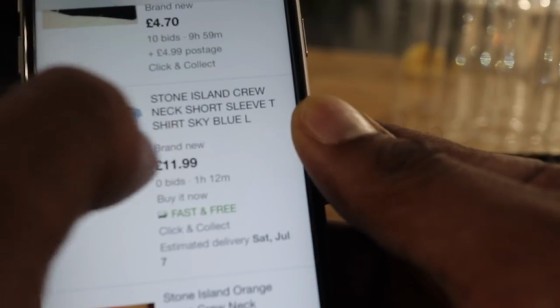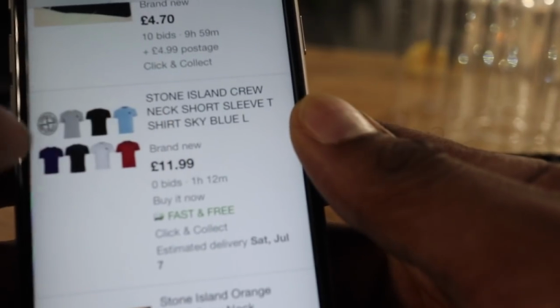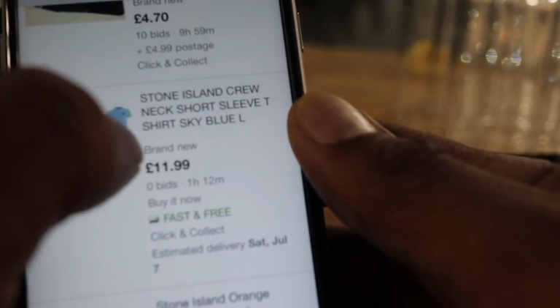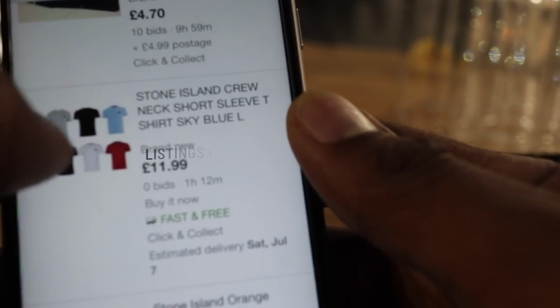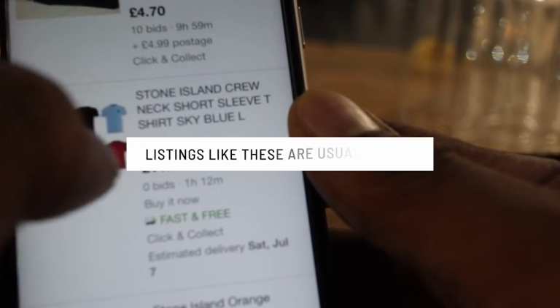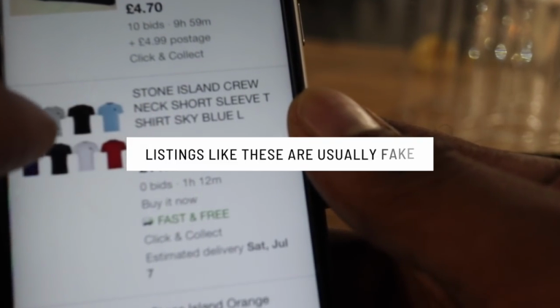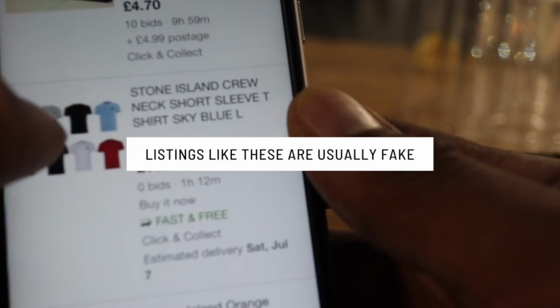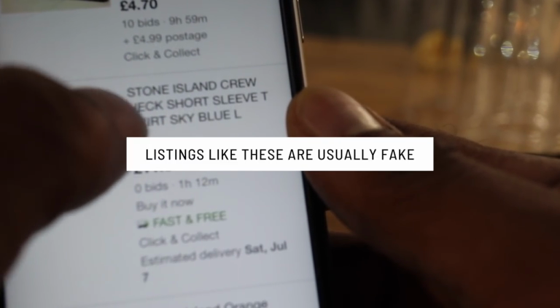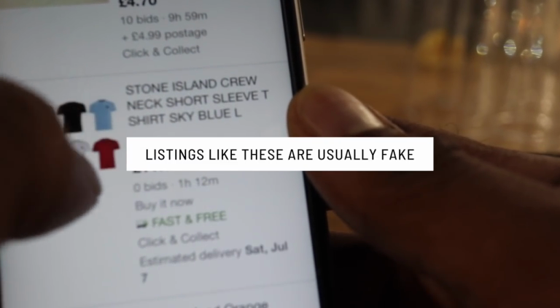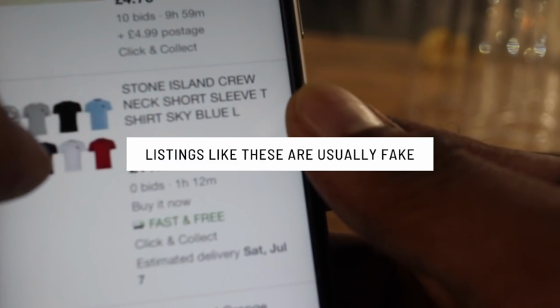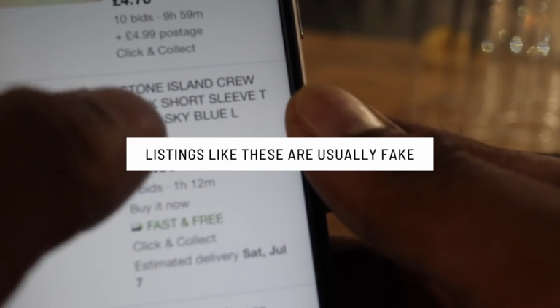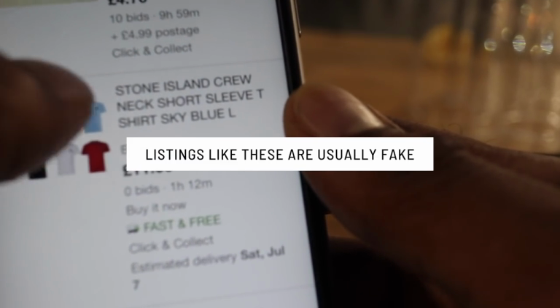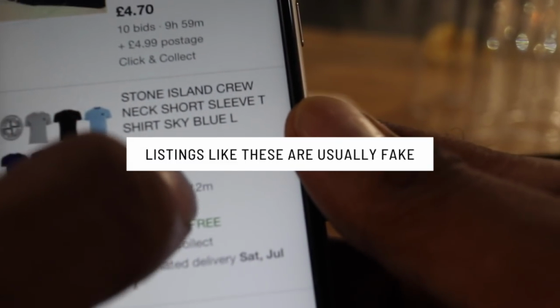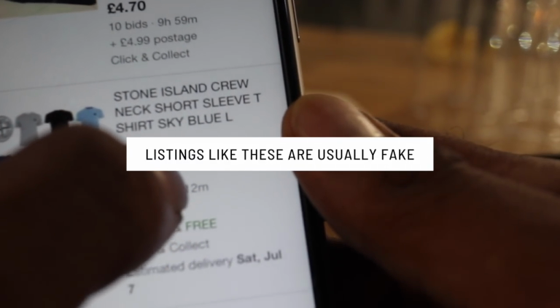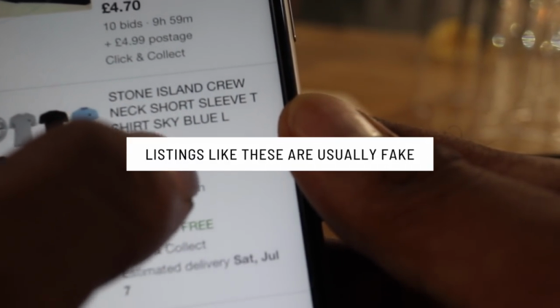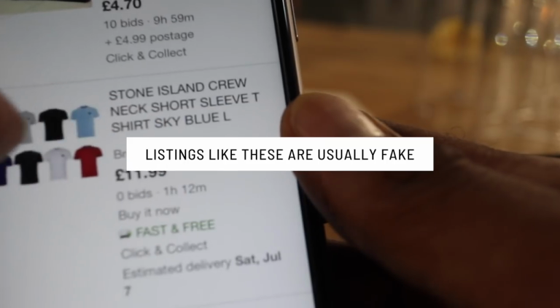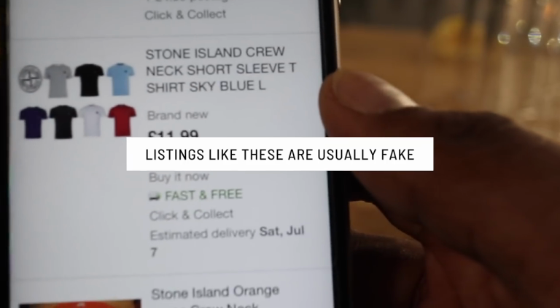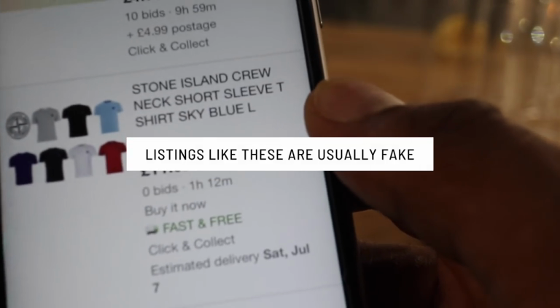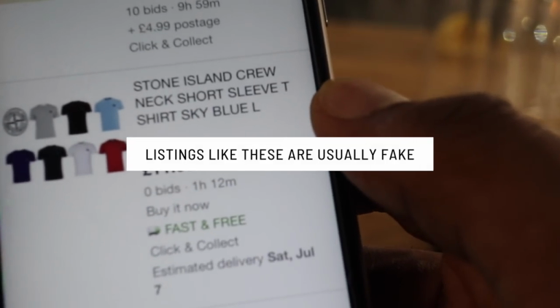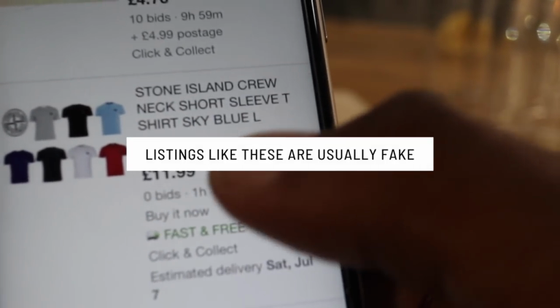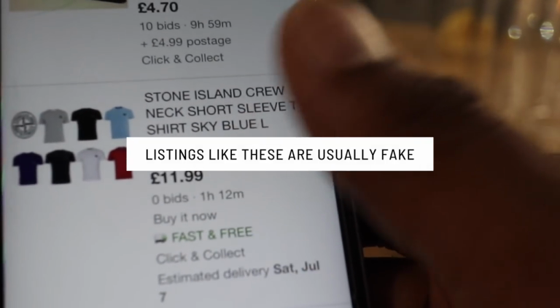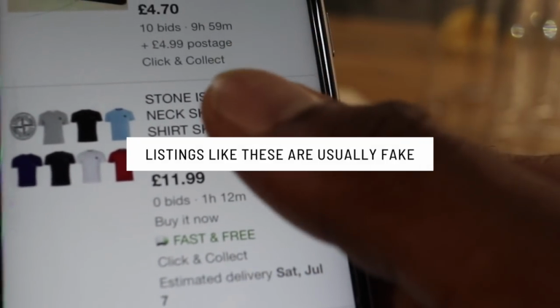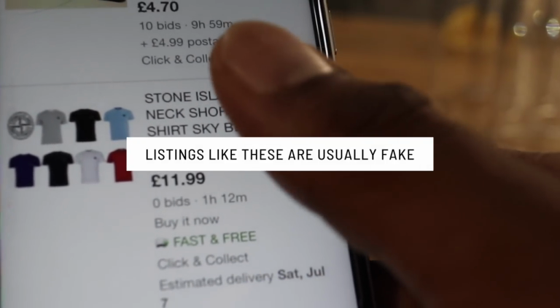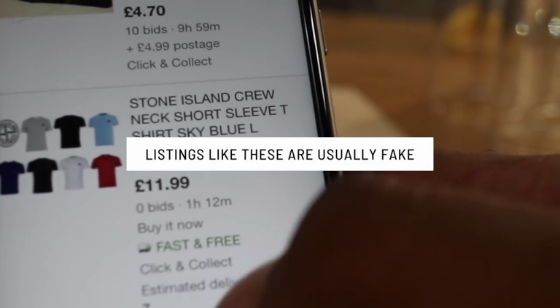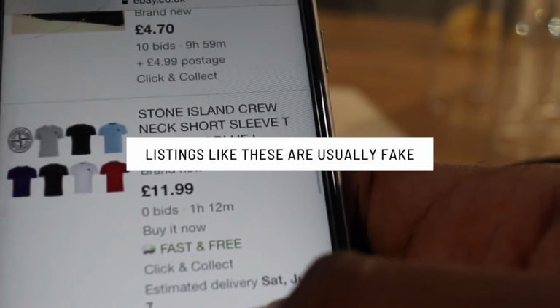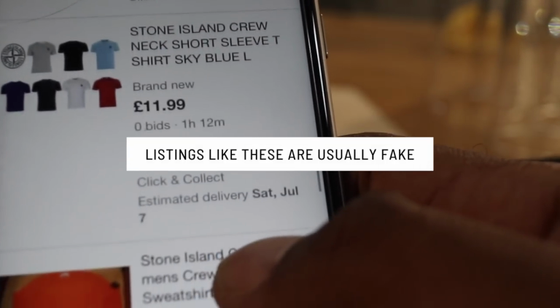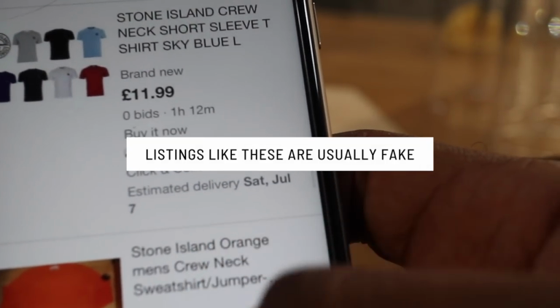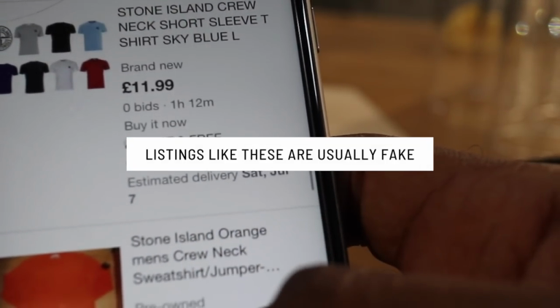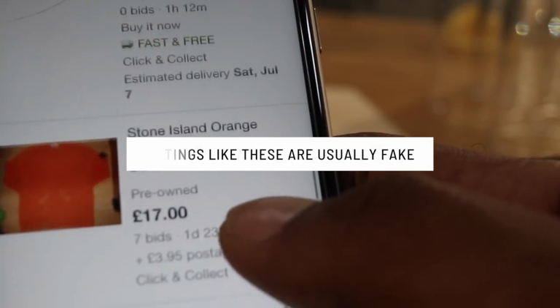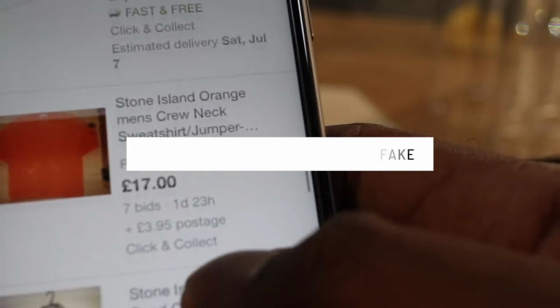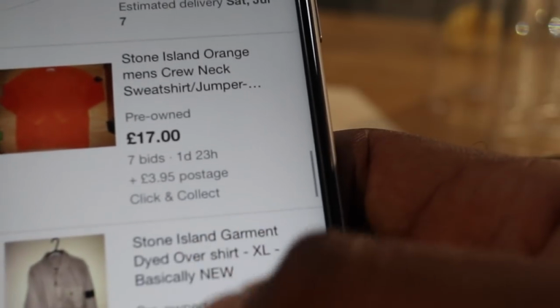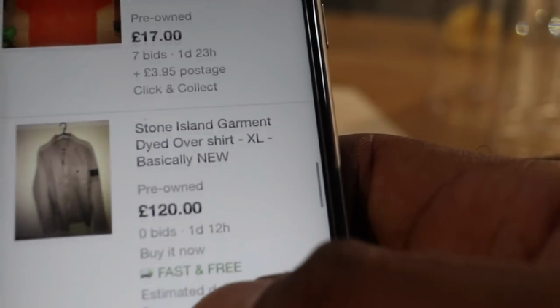When I see Stone Island like this with lots of Stone Island polos in the picture and $11.99 brand new — guys, this is 100% fake. Don't even waste your time with stuff like that. It's definitely, definitely fake.